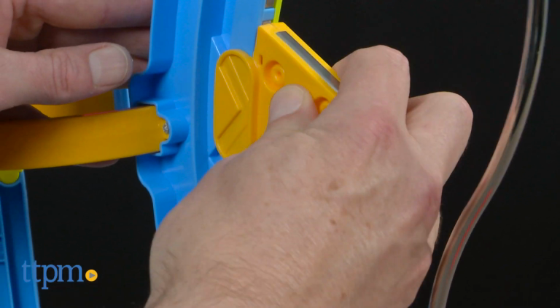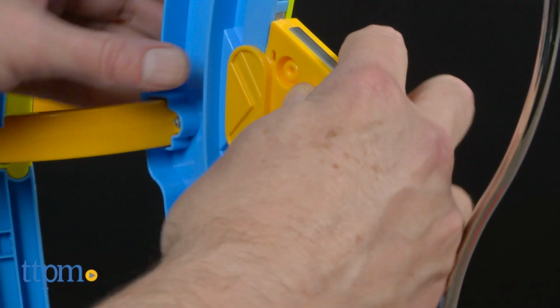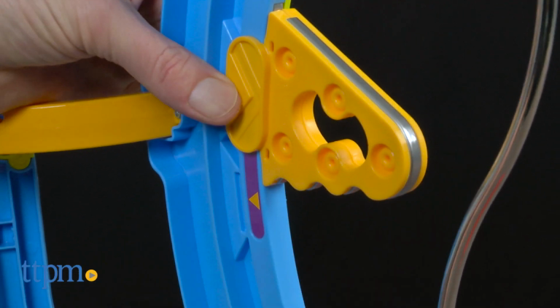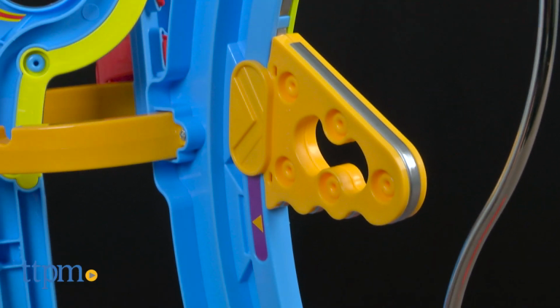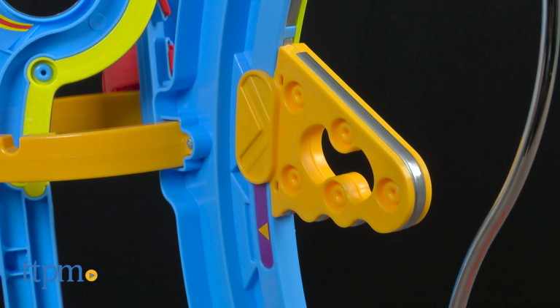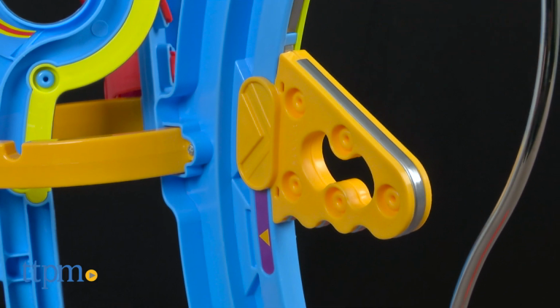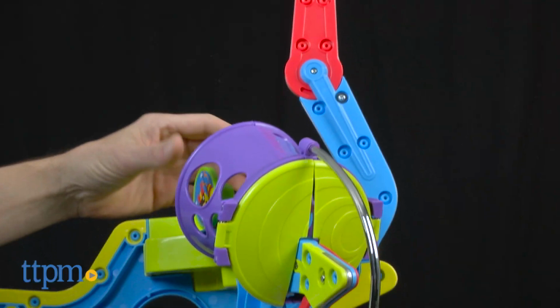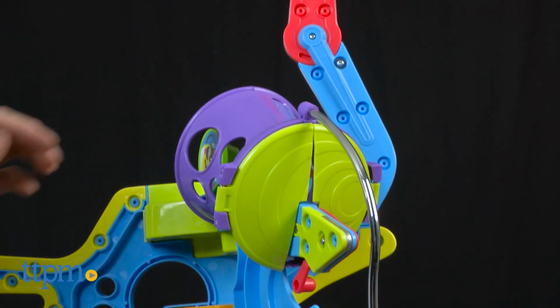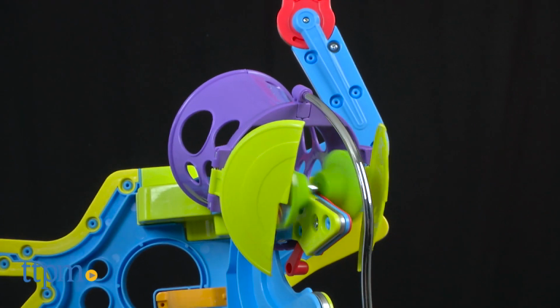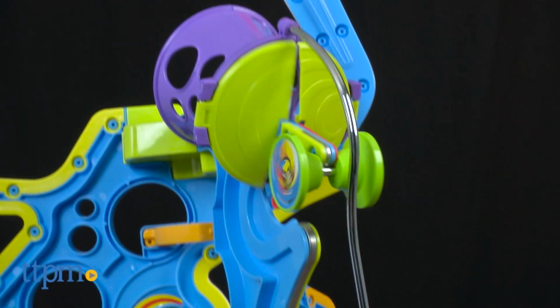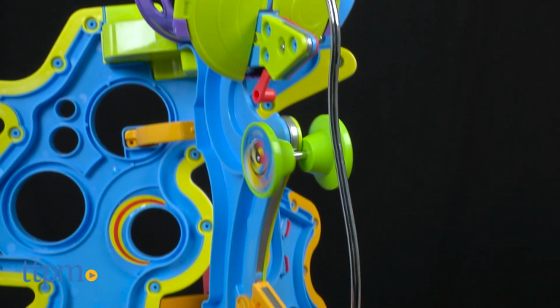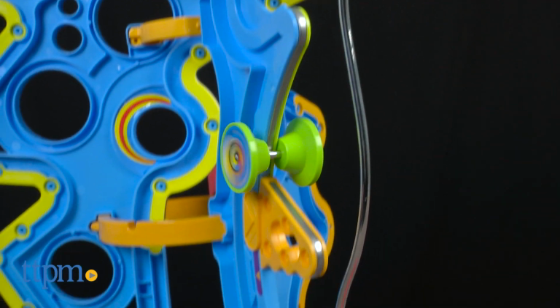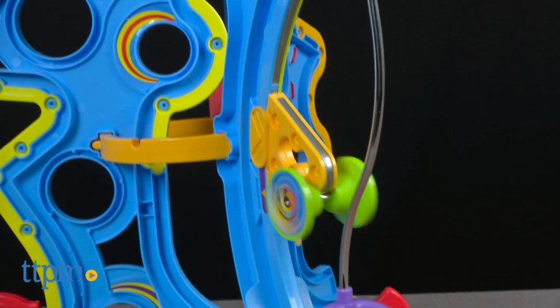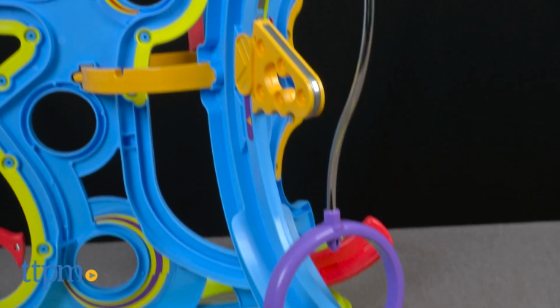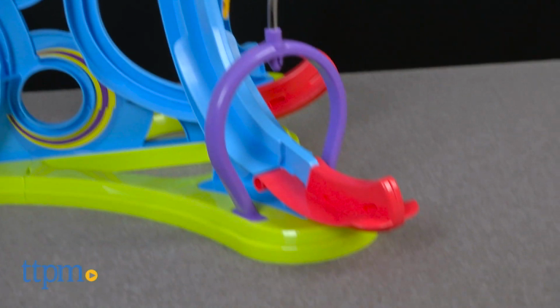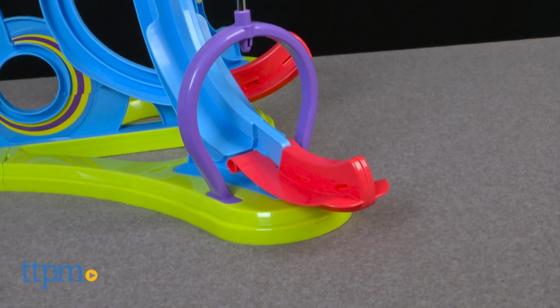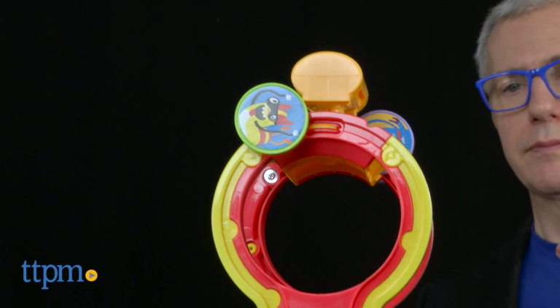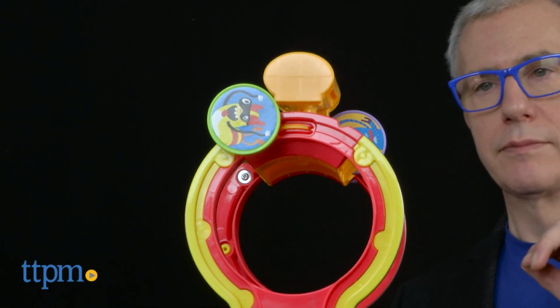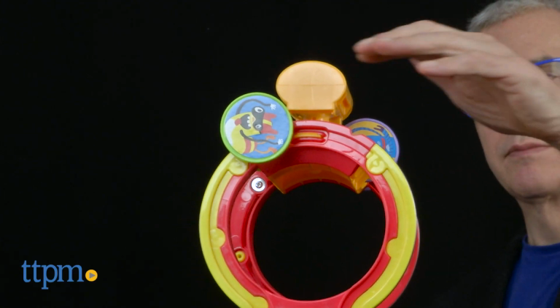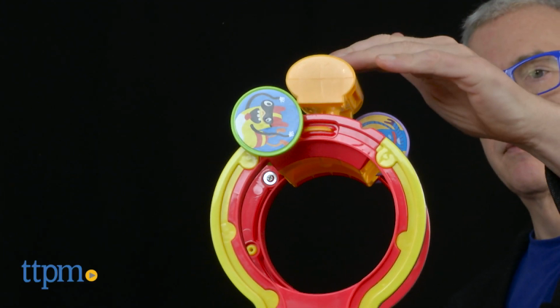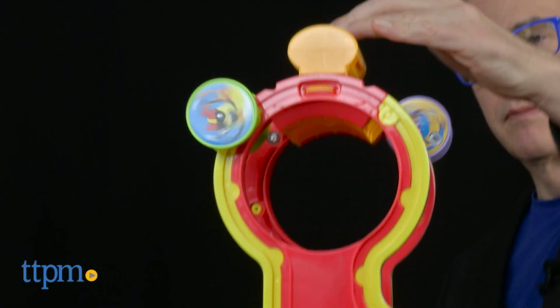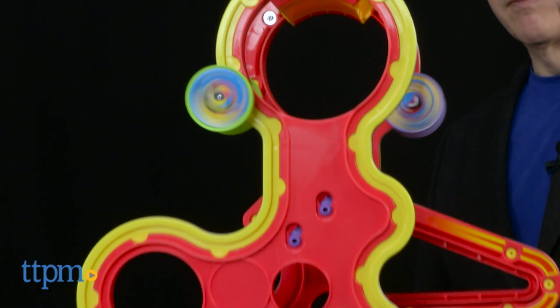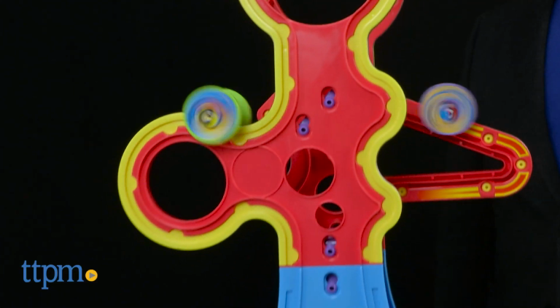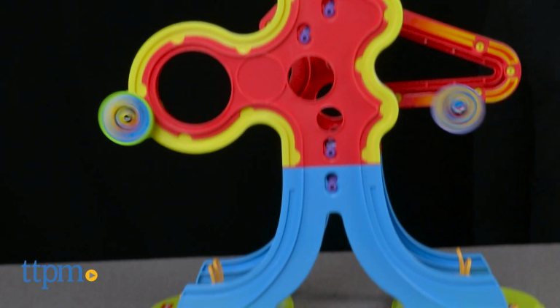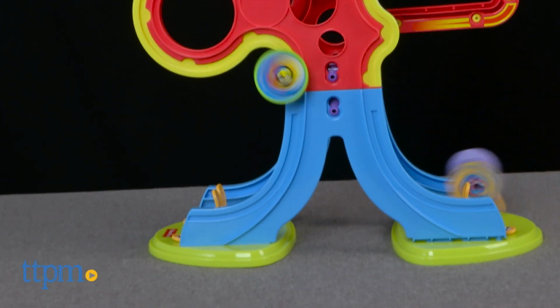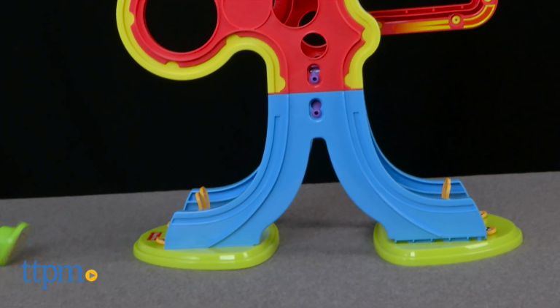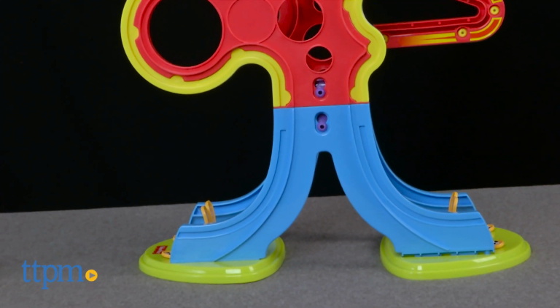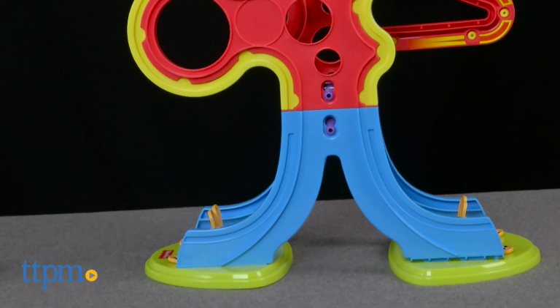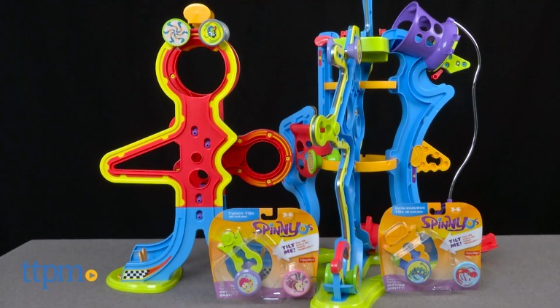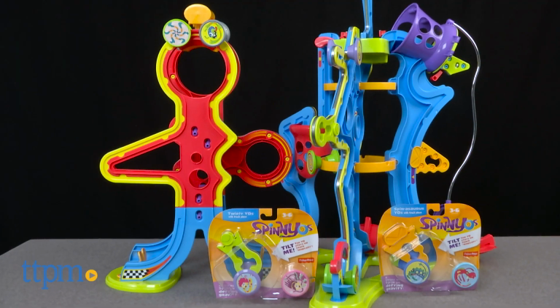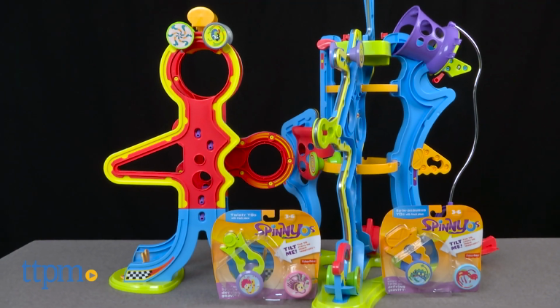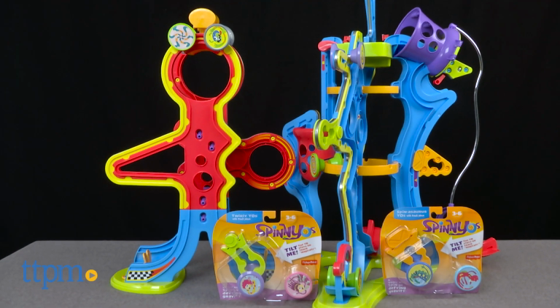All the Yo's work about the same and the only difference is the decoration, so kids can pick their favorites. And while this has been designed for preschoolers, we are pretty sure that everyone else in your house will want a turn — and you have to admit, it would look cool on the coffee table too.